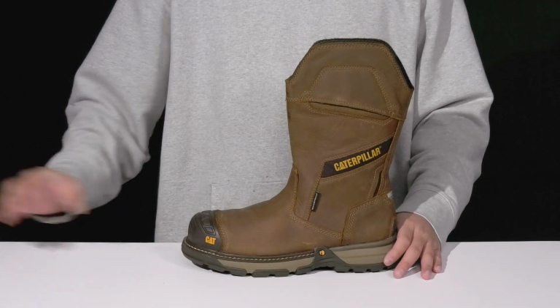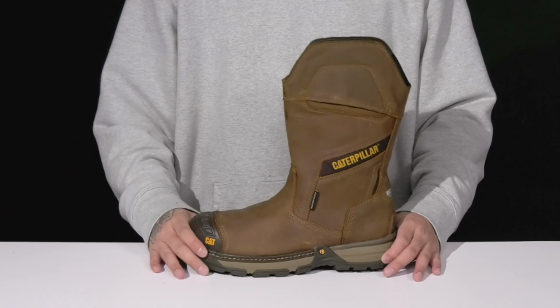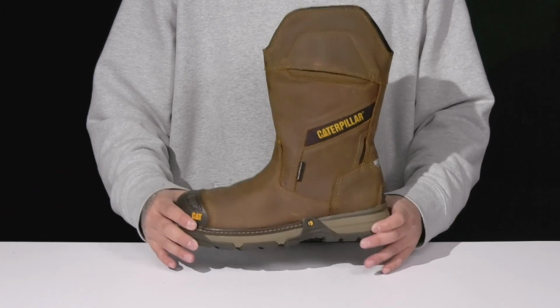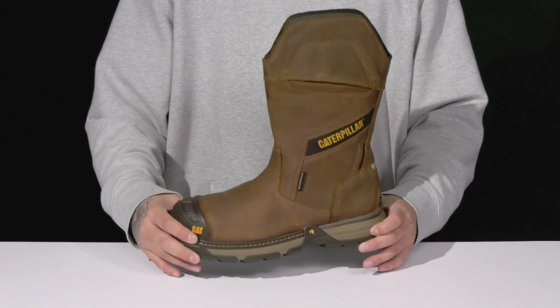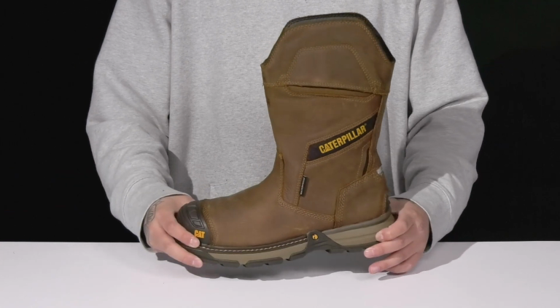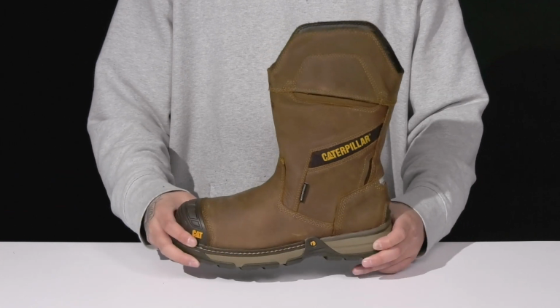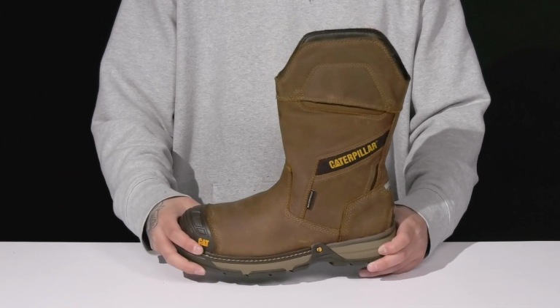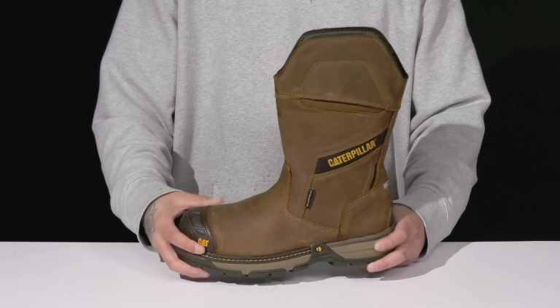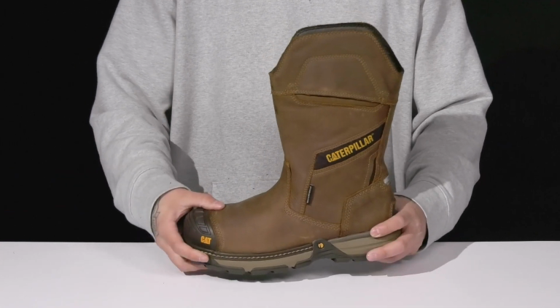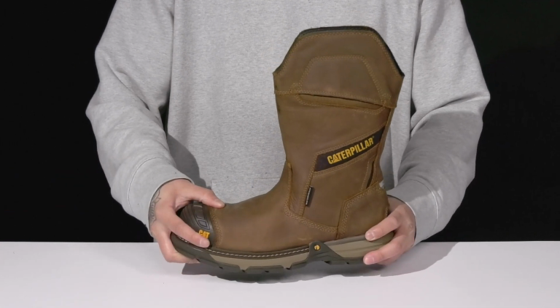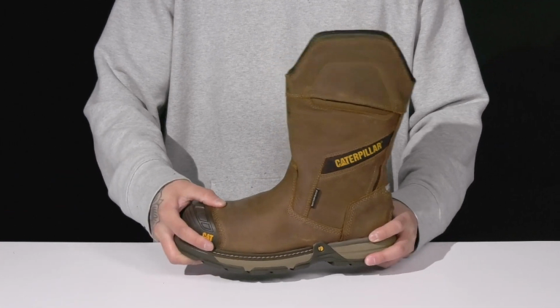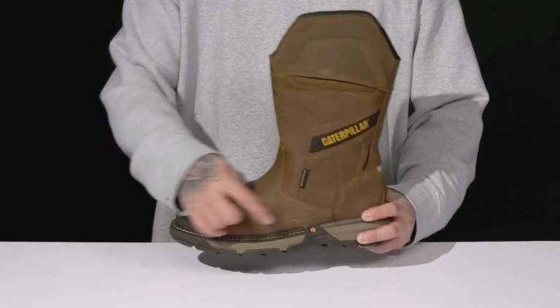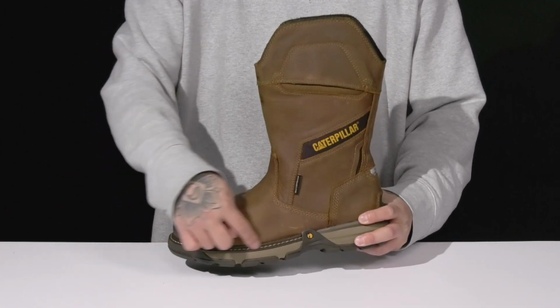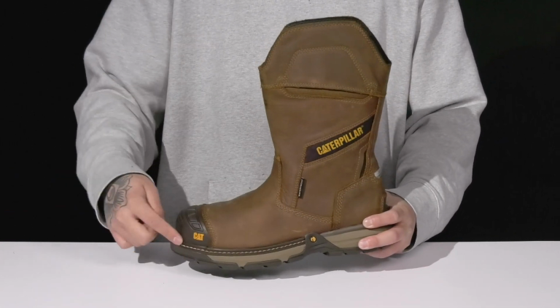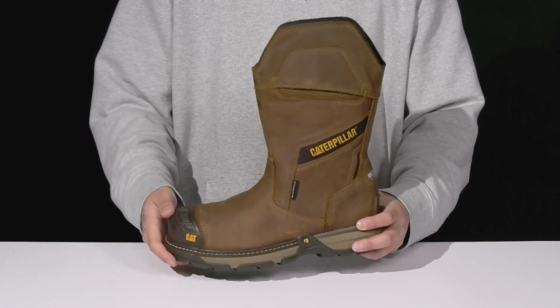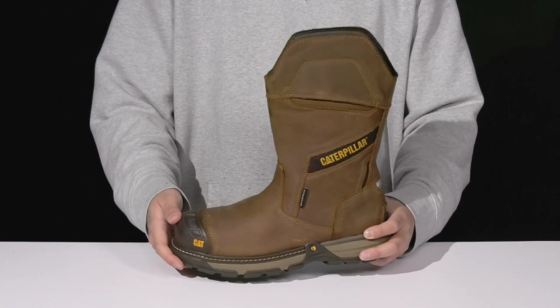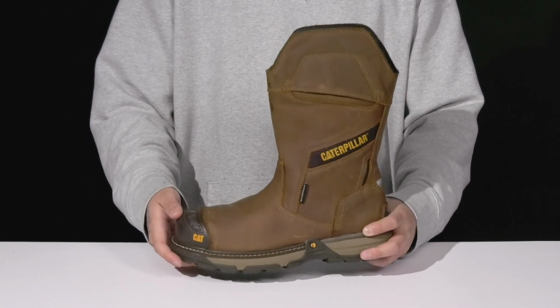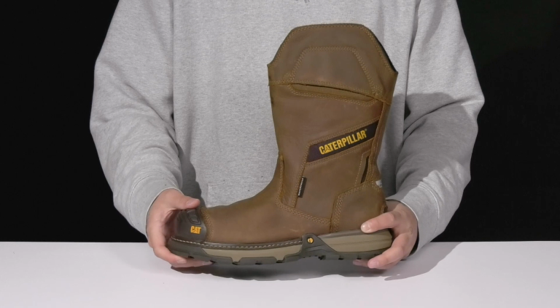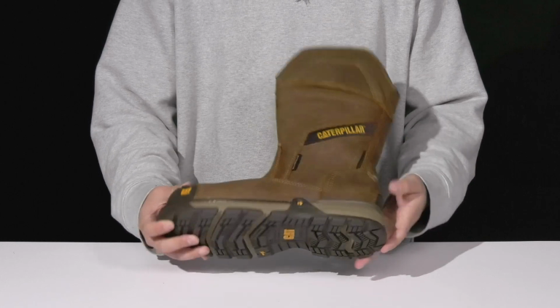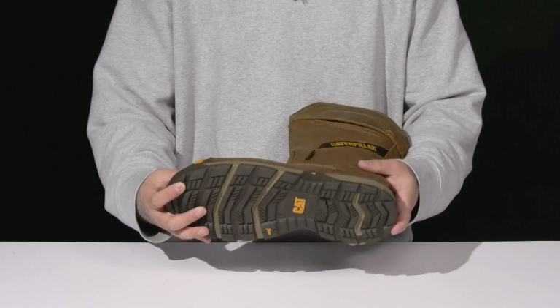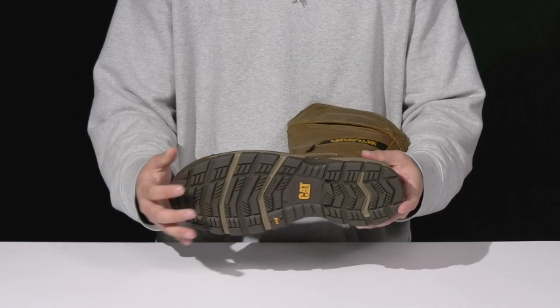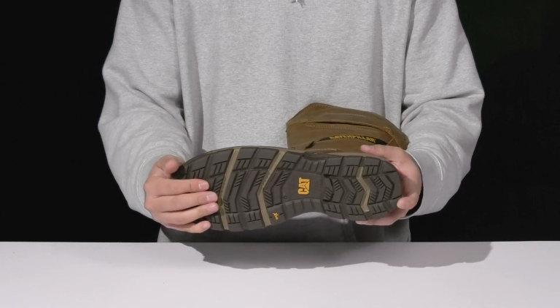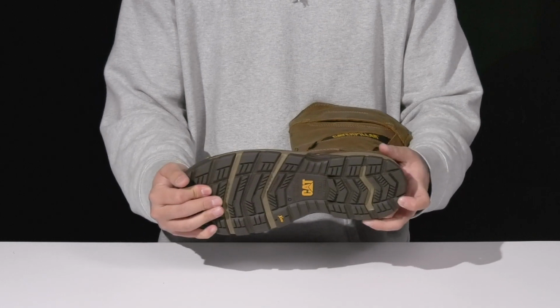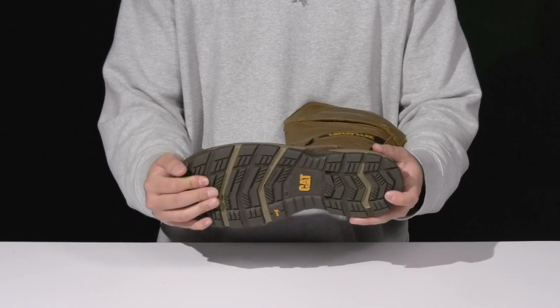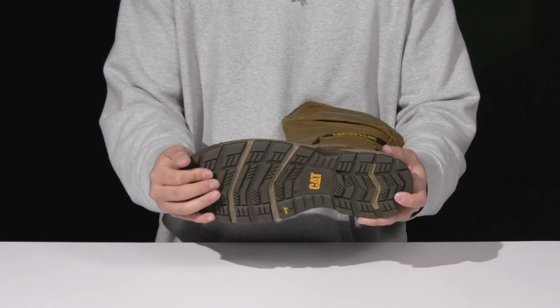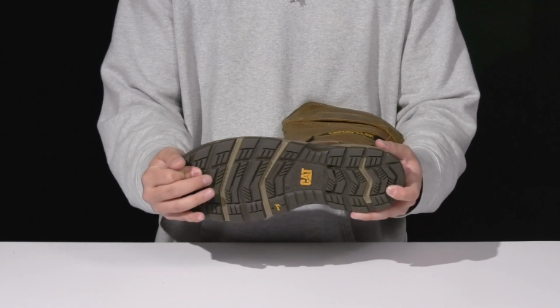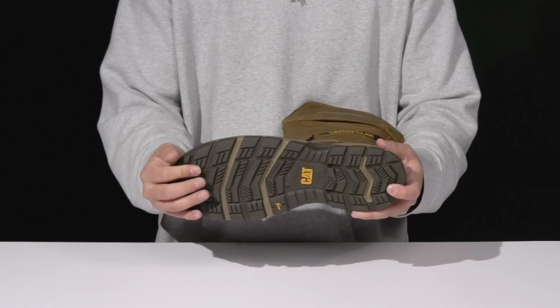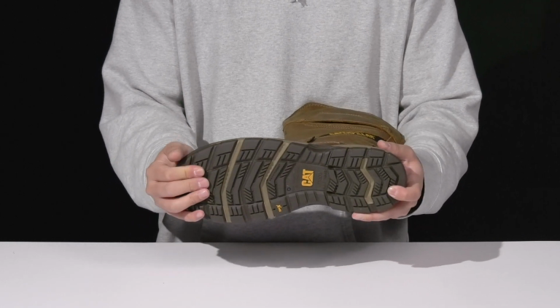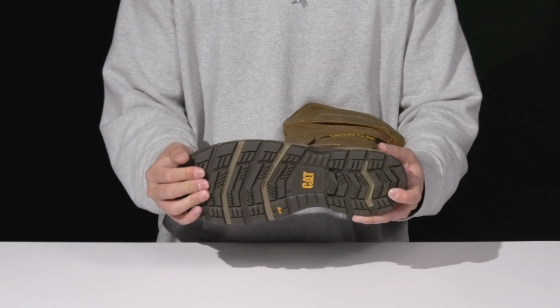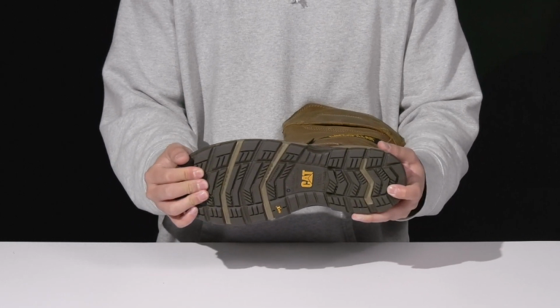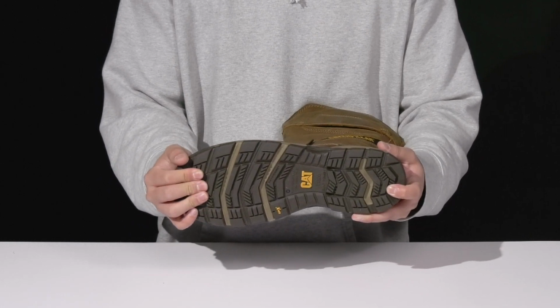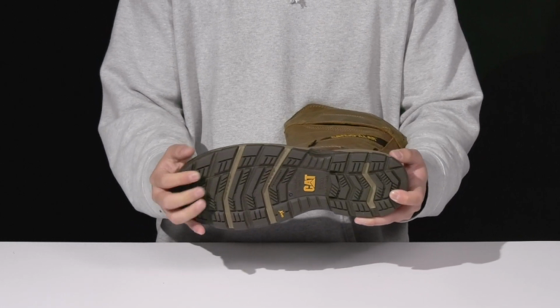There's a lightweight shock-absorbing foam on the midsole with a nice sturdy build and reinforced stitching for added durability, all on top of an oil and slip-resistant rubber outsole to help keep you stable.